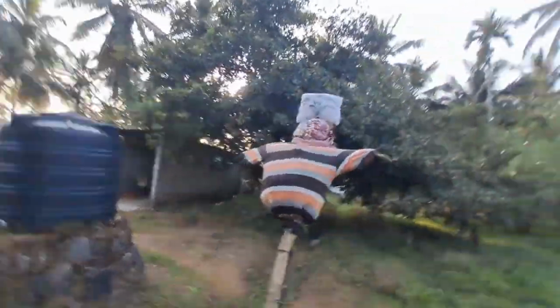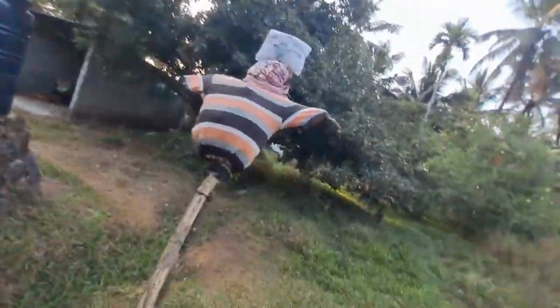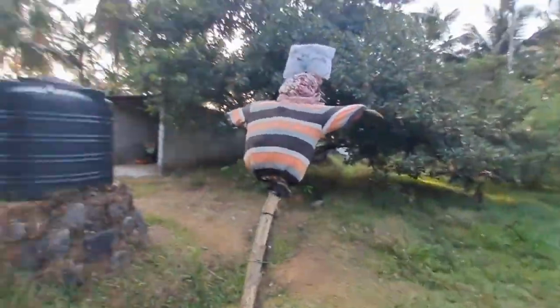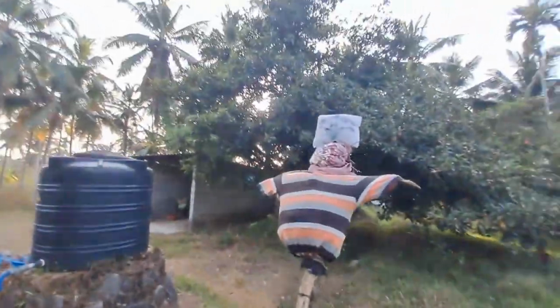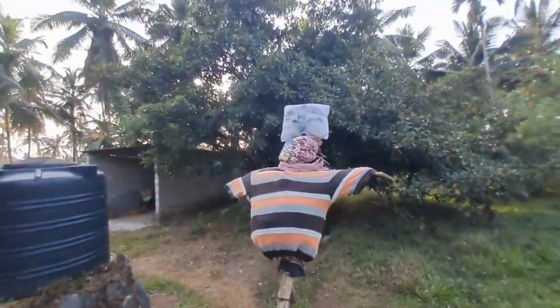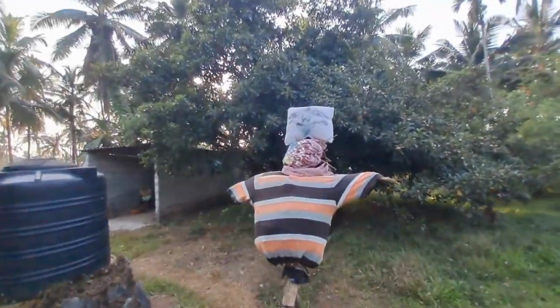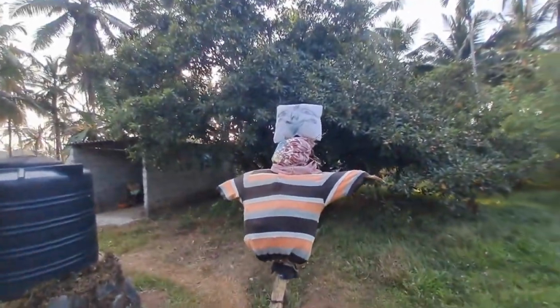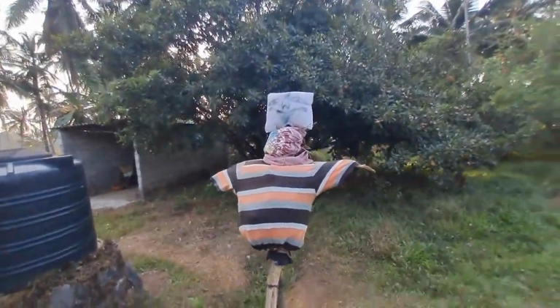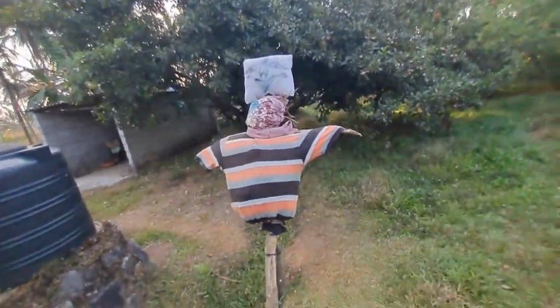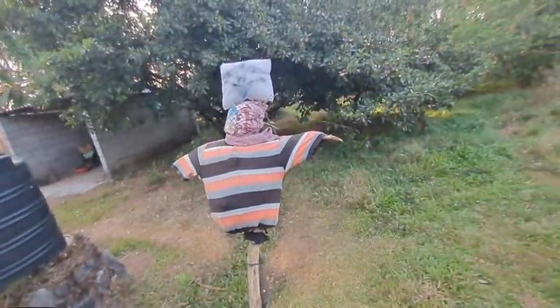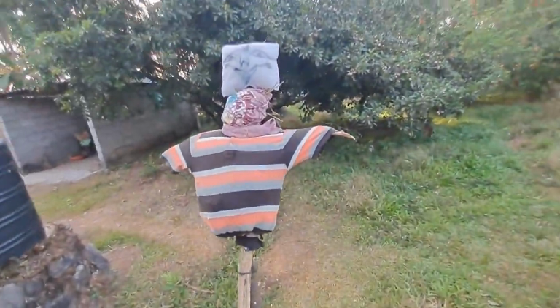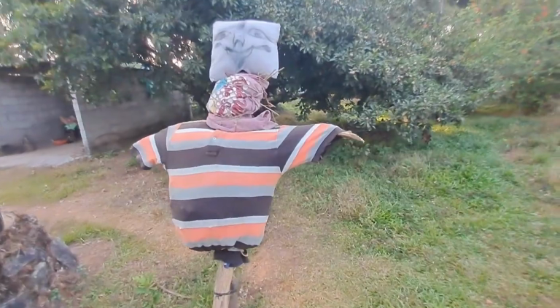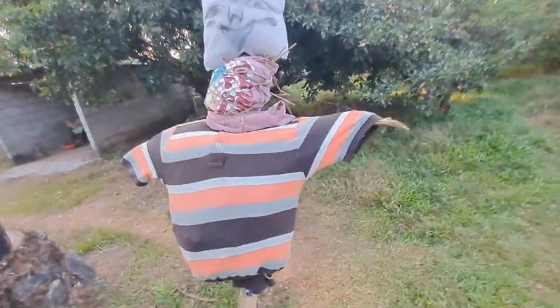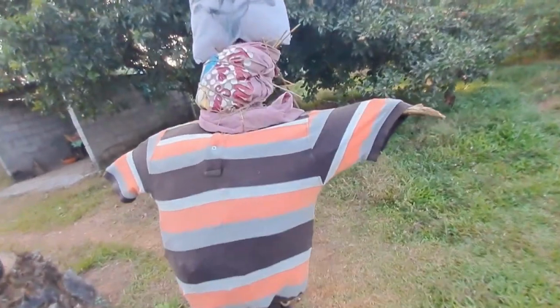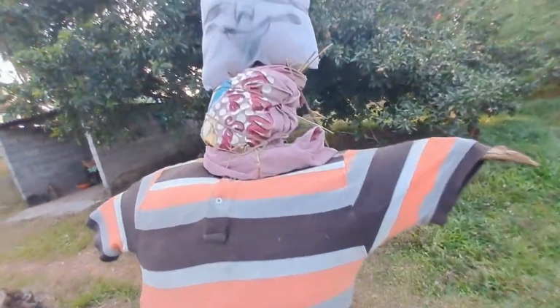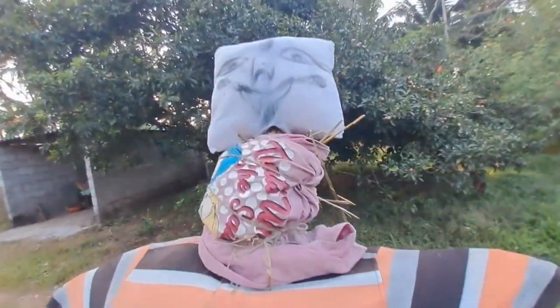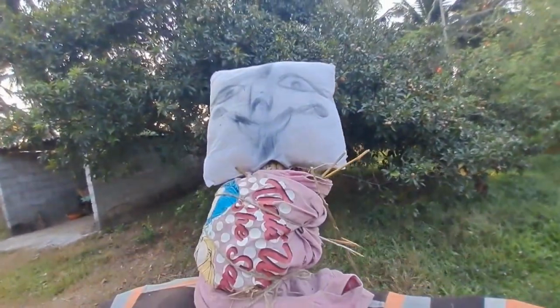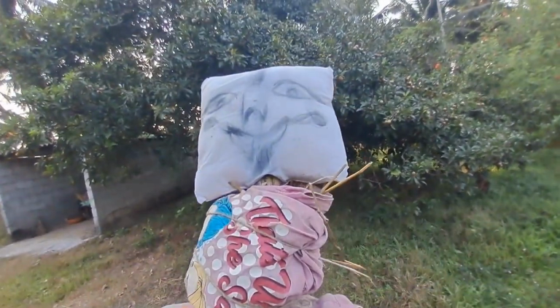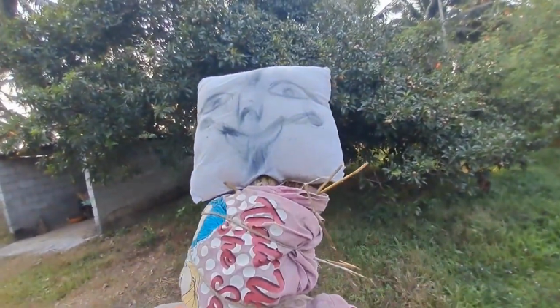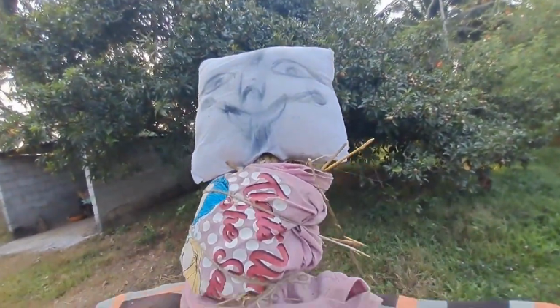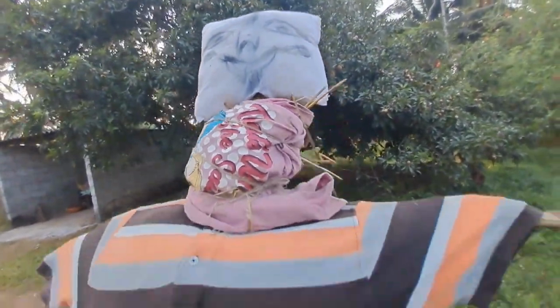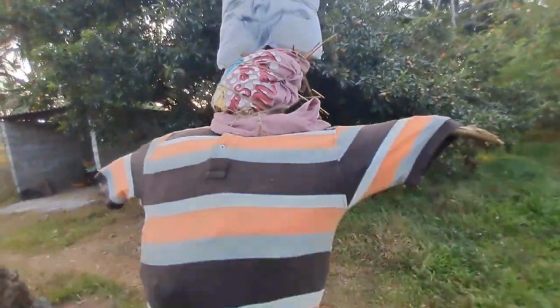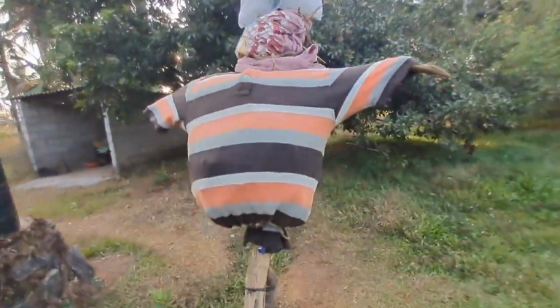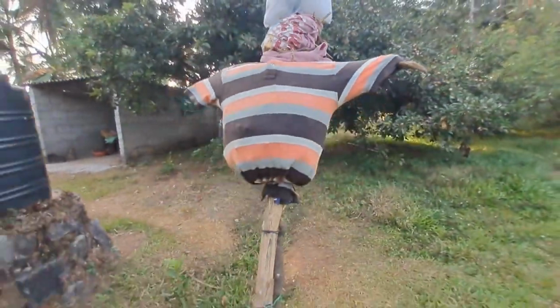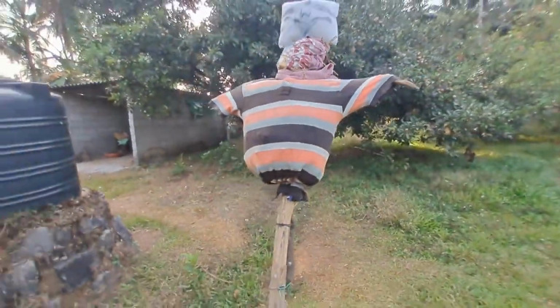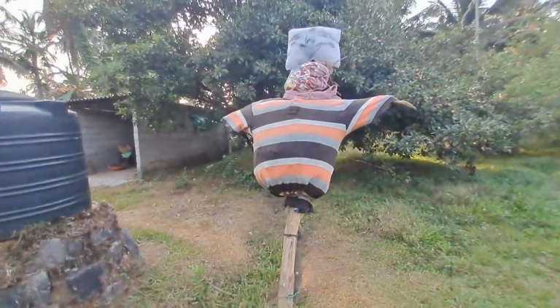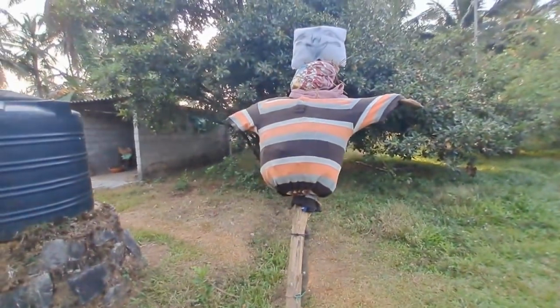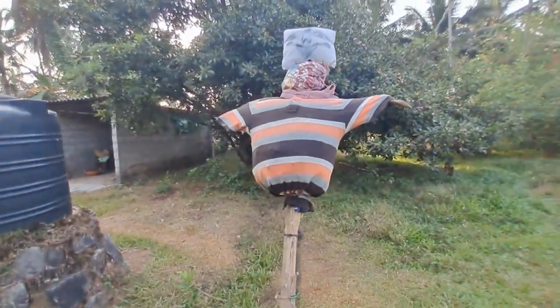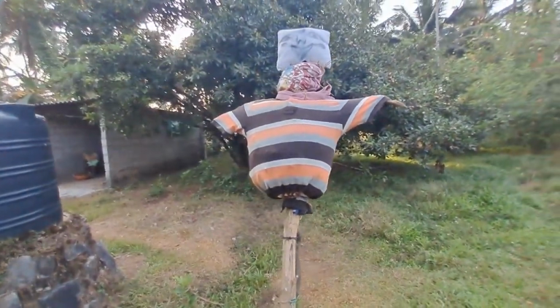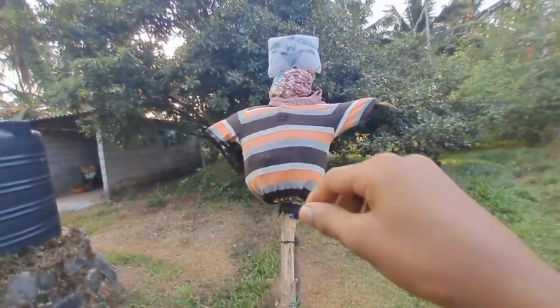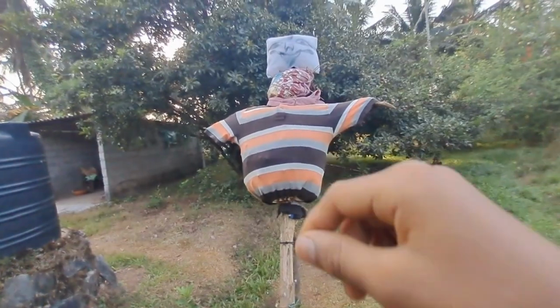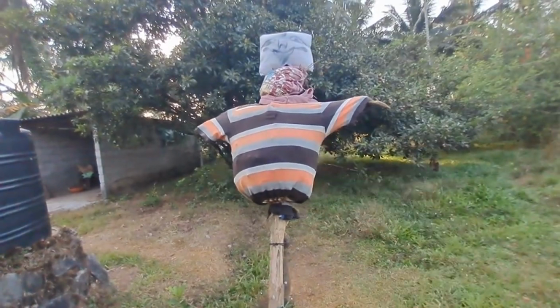Yeah, this is a scarecrow. Look at this face! I don't know how he made the face, but I think this is a pencil.